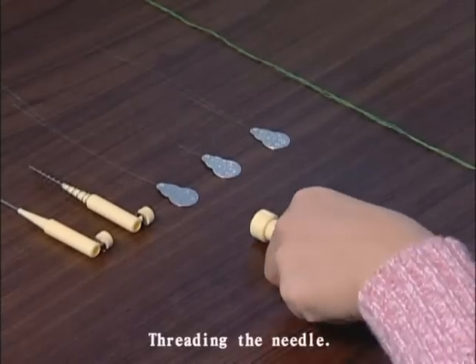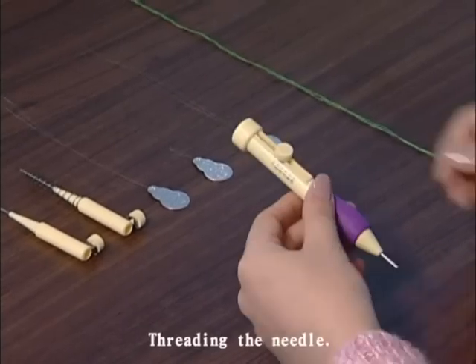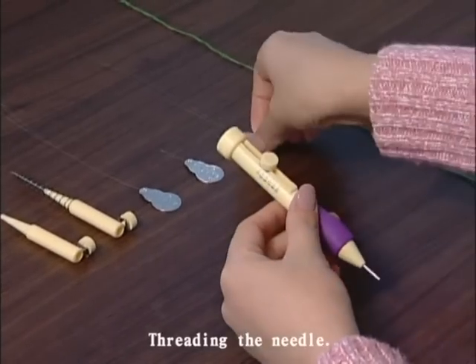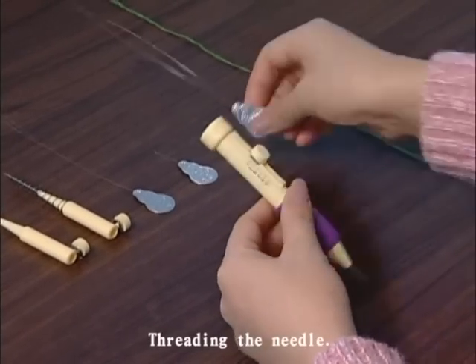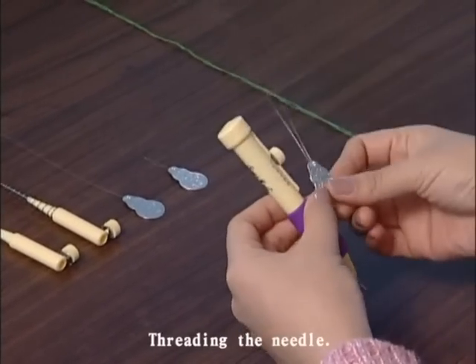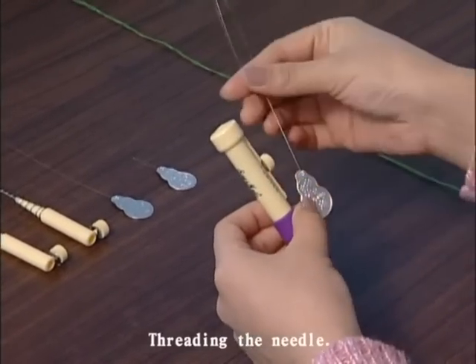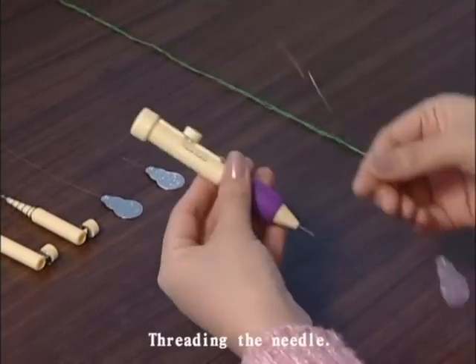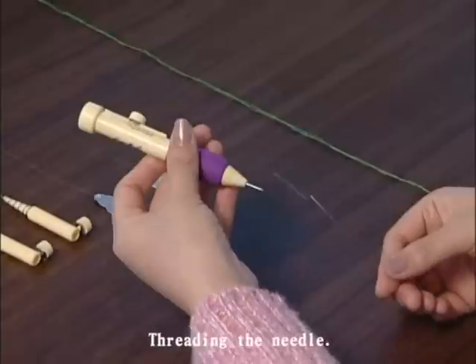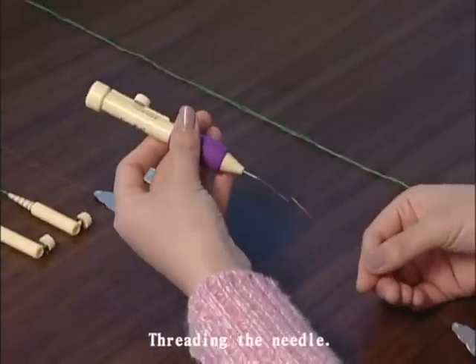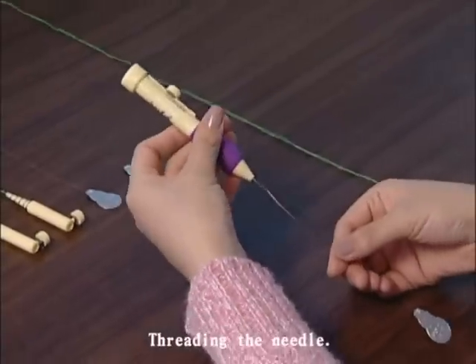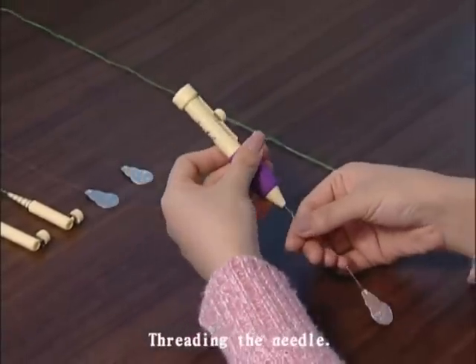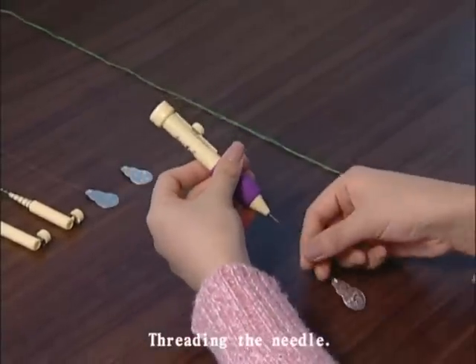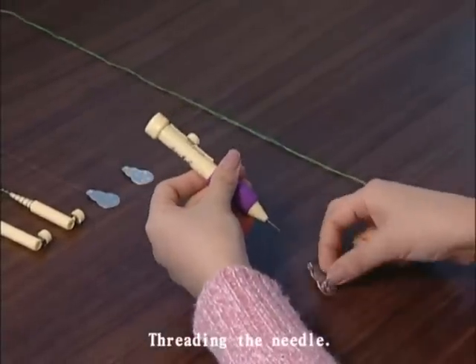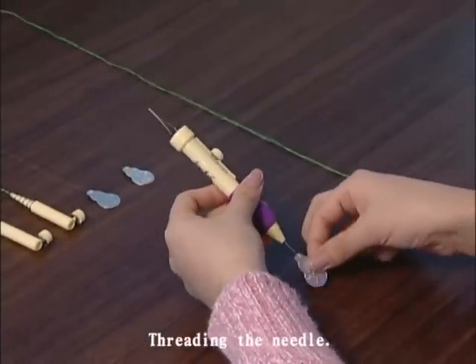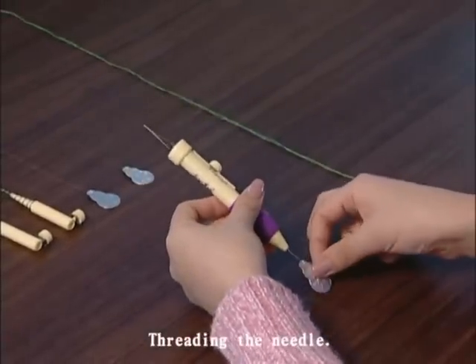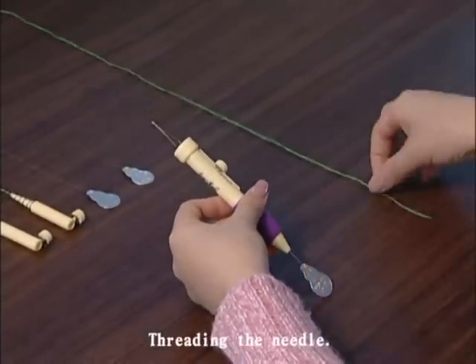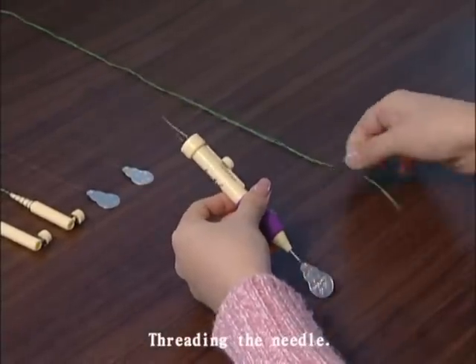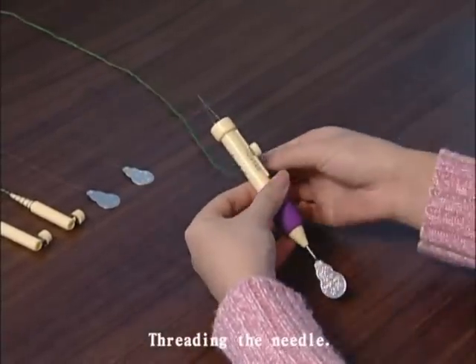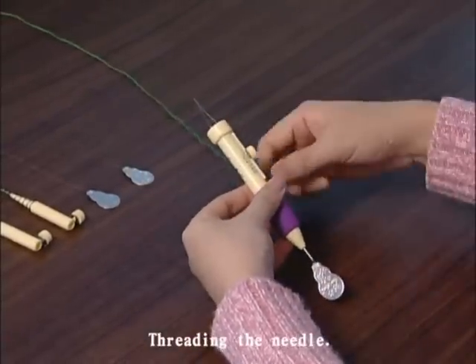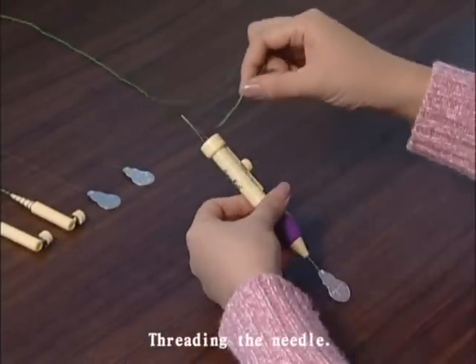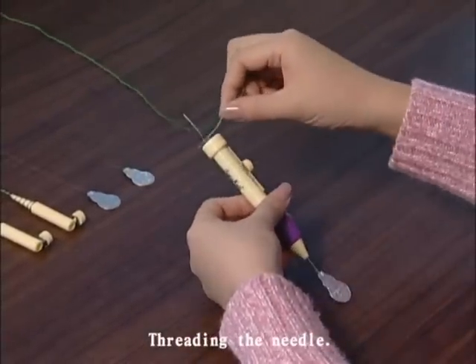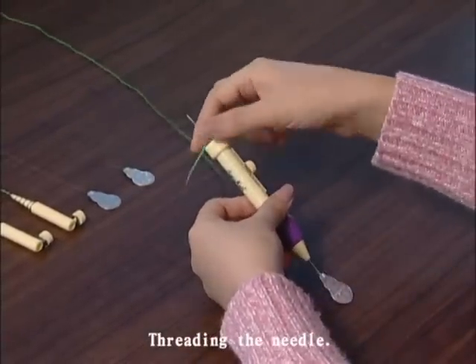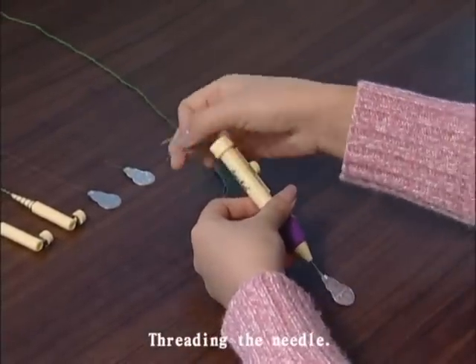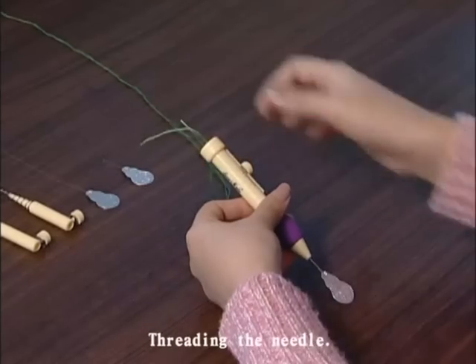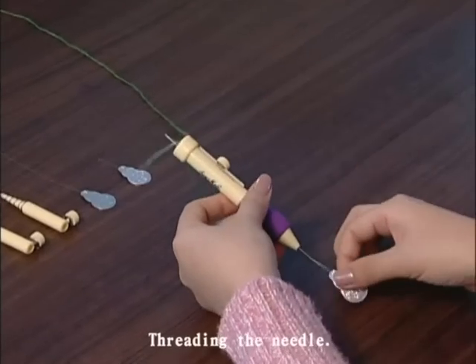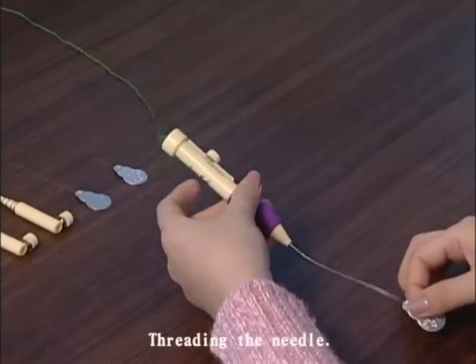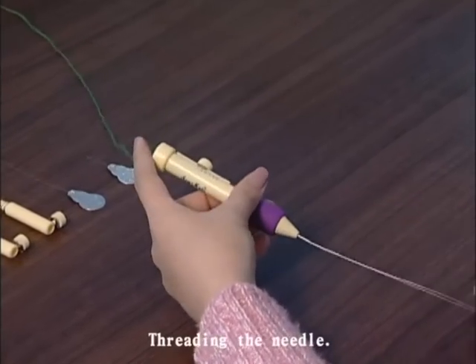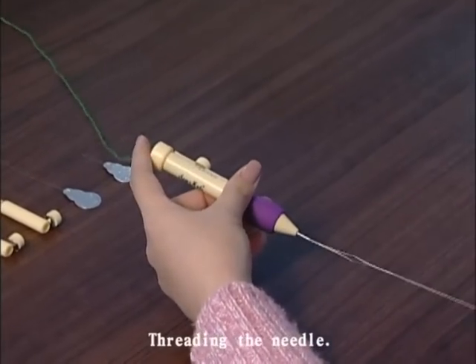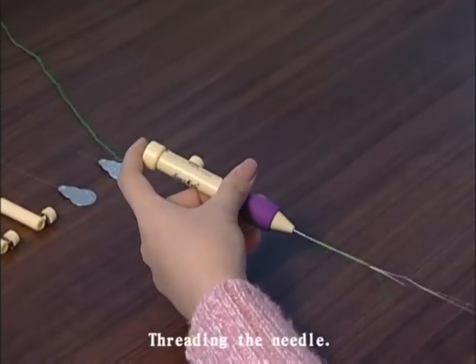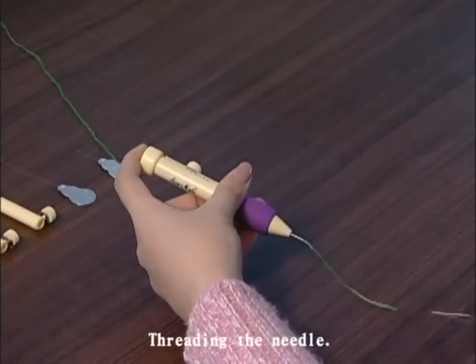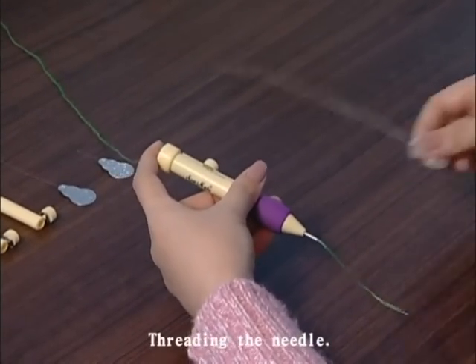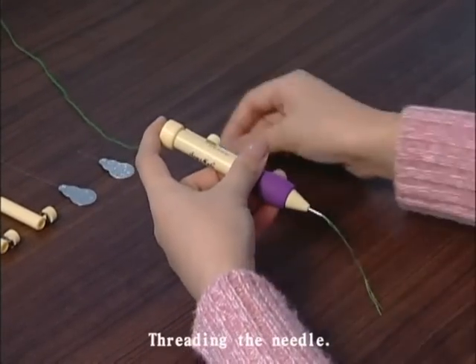Insert the long threader into the punch needle from the needle point through to the opposite end of the punch needle, and insert the threader yarn into the threader loop, and pull the threader back out of the needle.